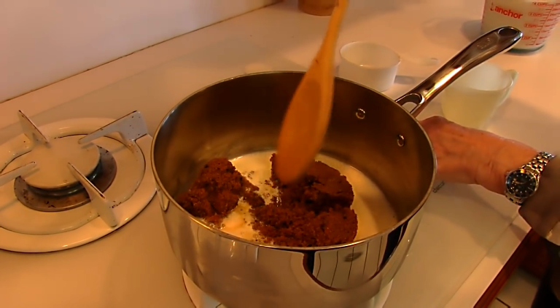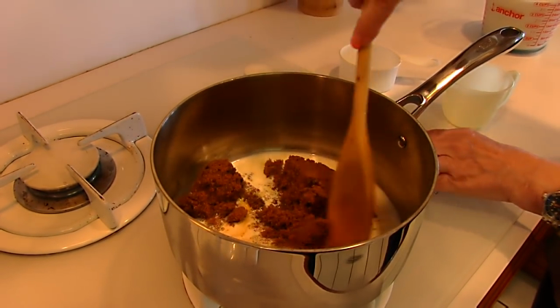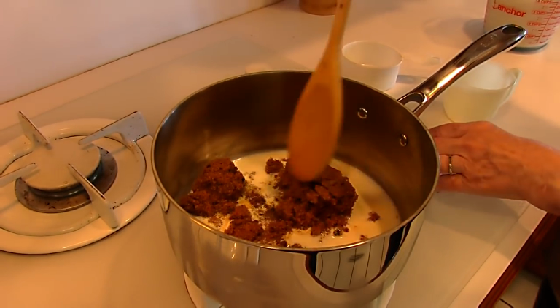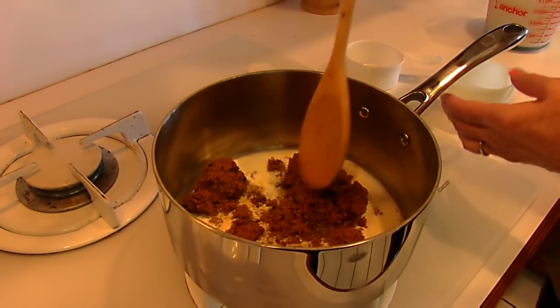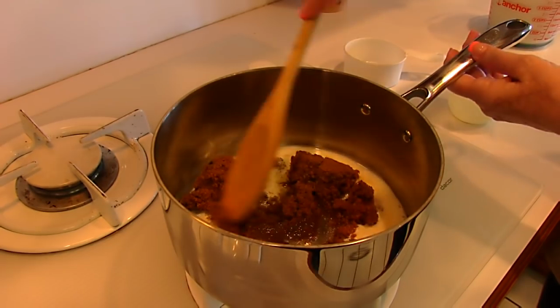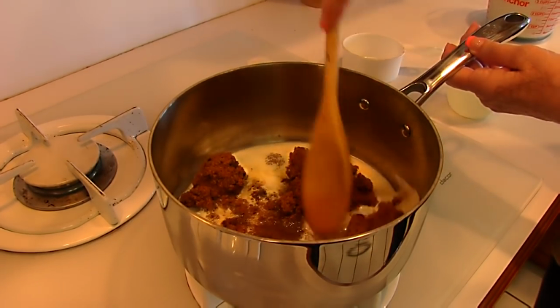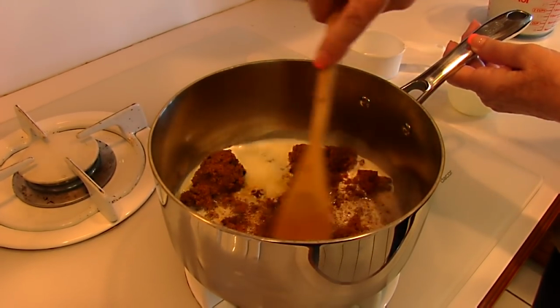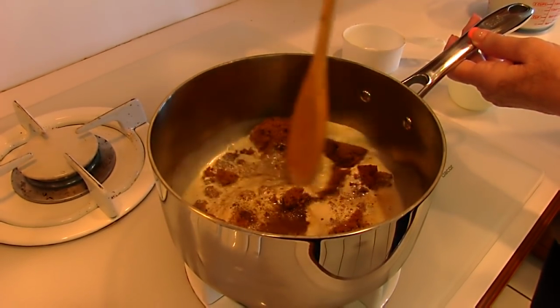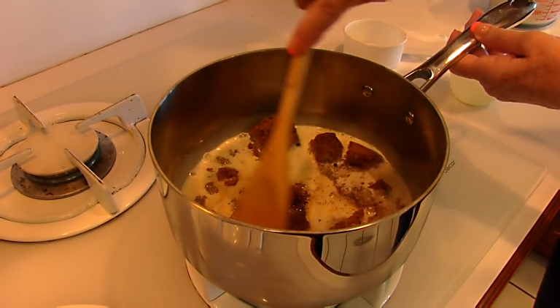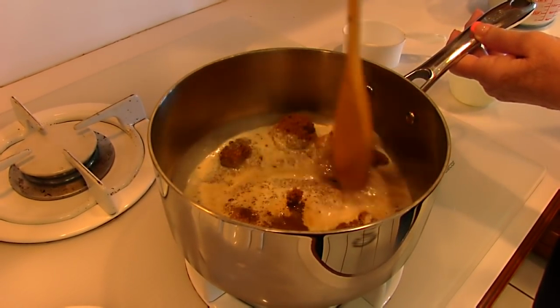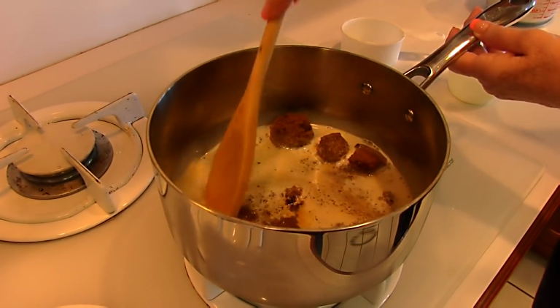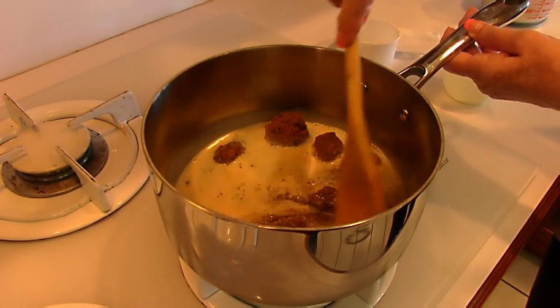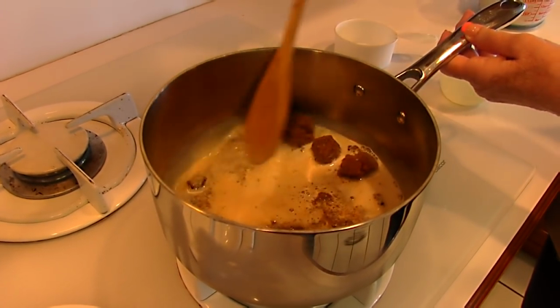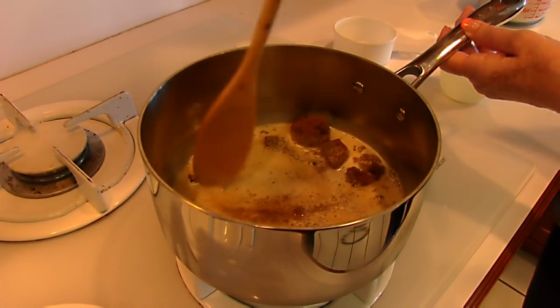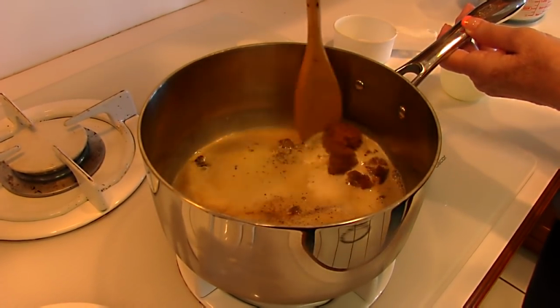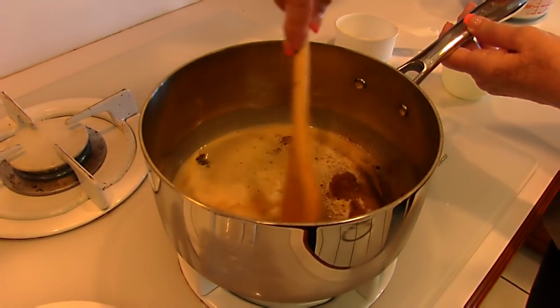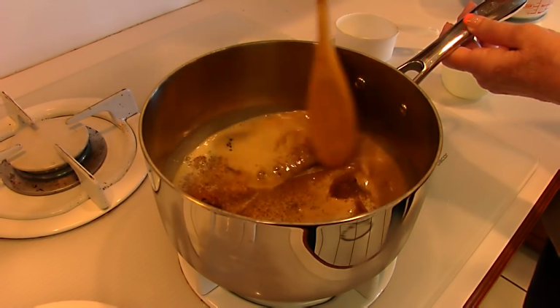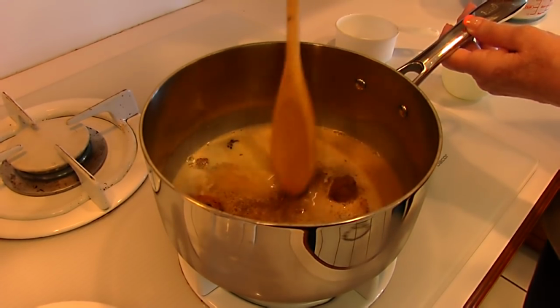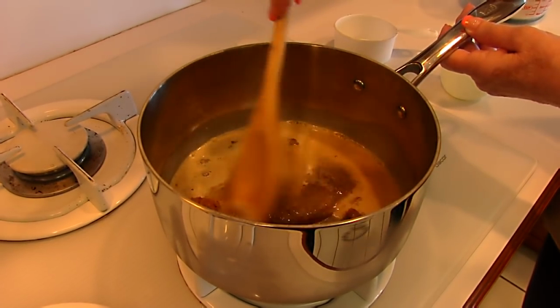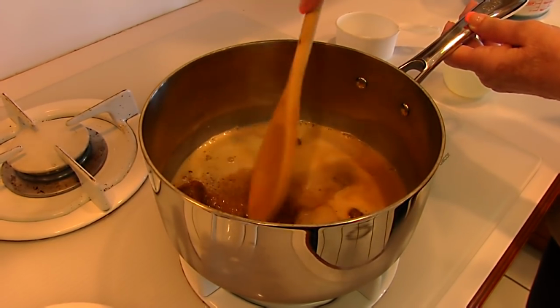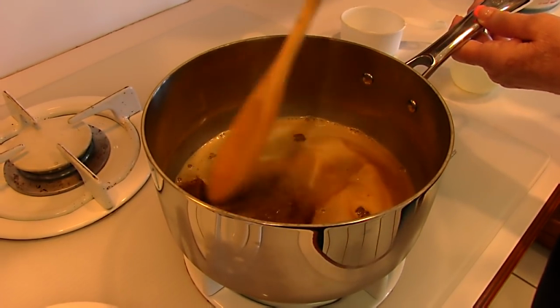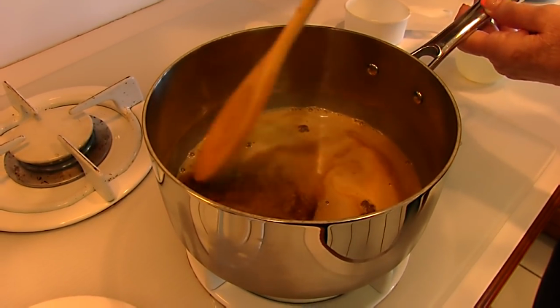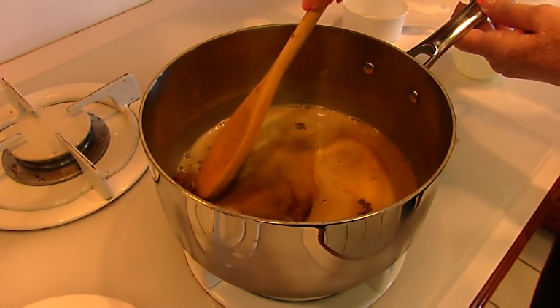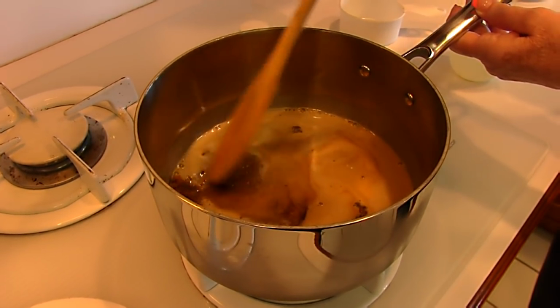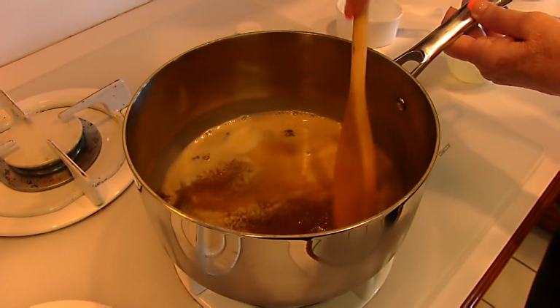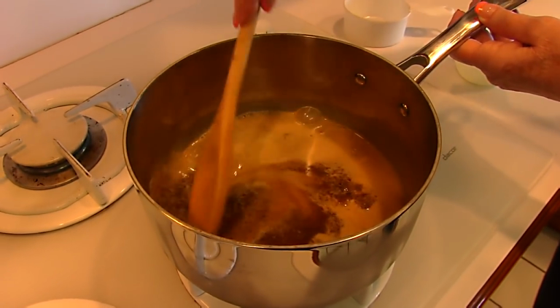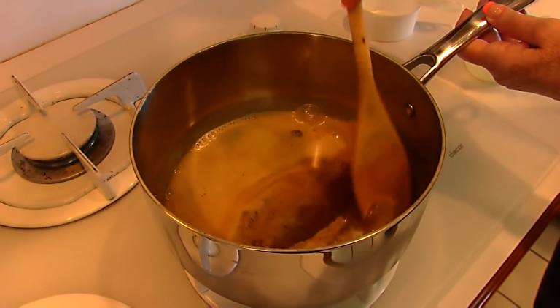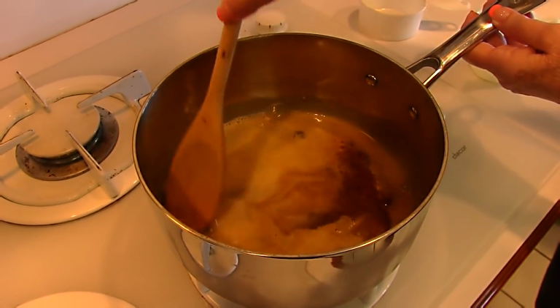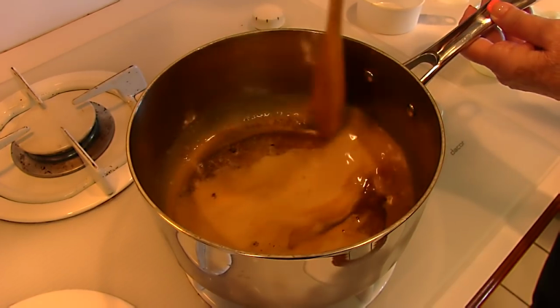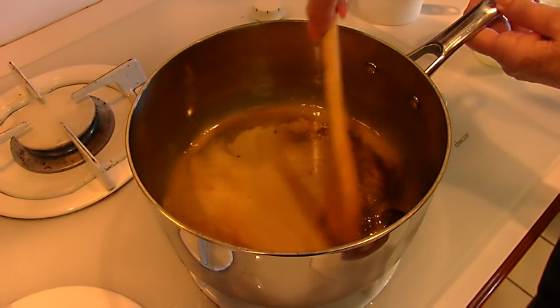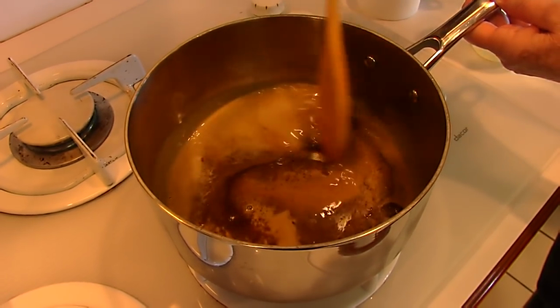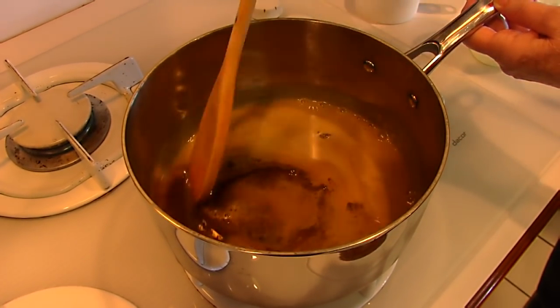Bring the heat up just a slight amount. Stir this and keep stirring until it boils. This is what gives a wonderful flavor to the punch.